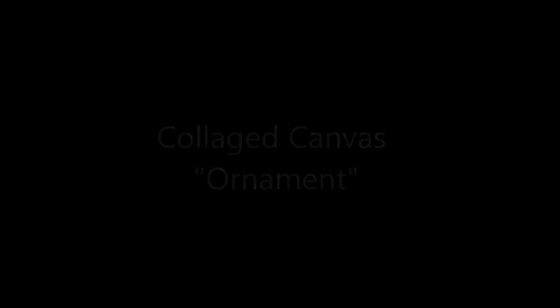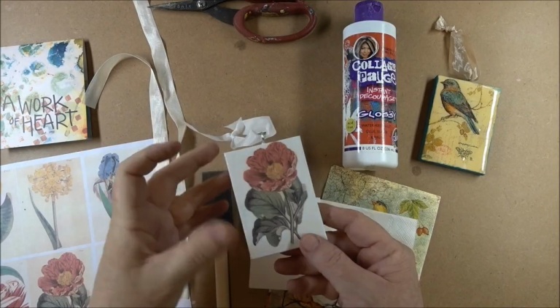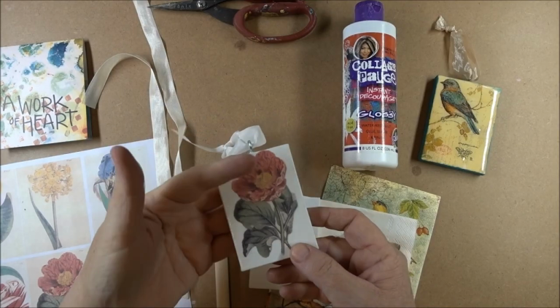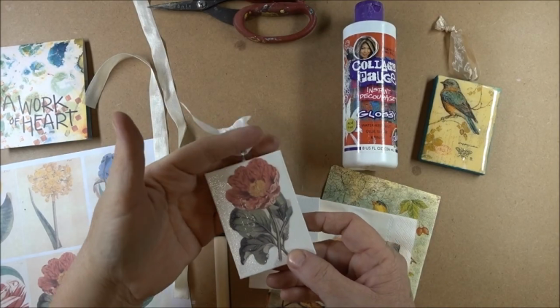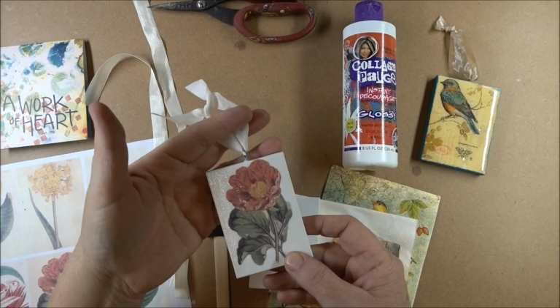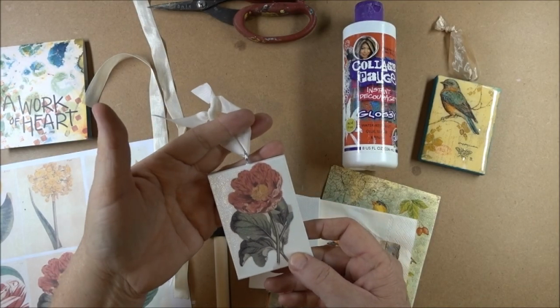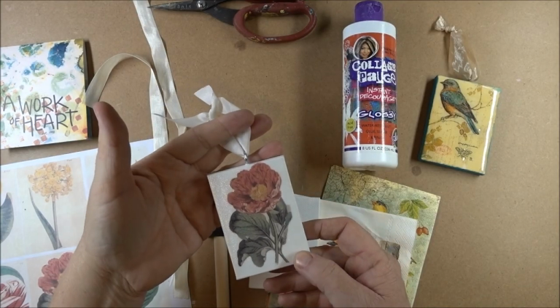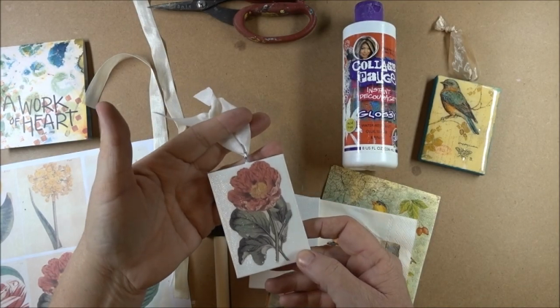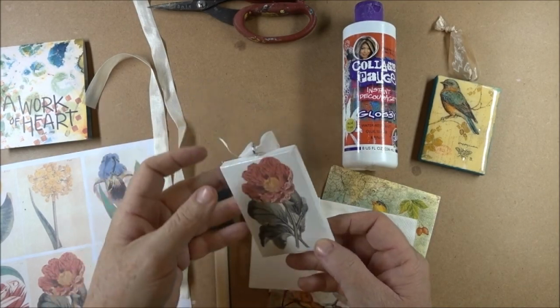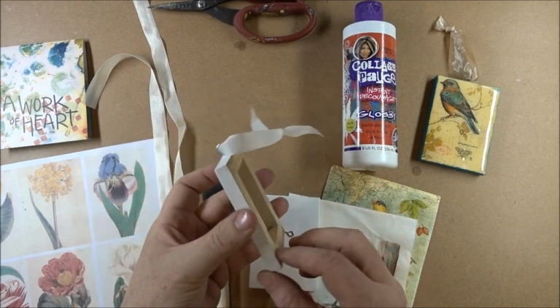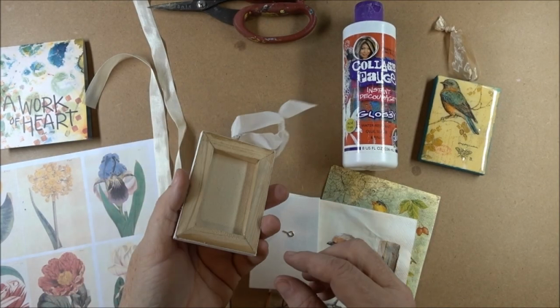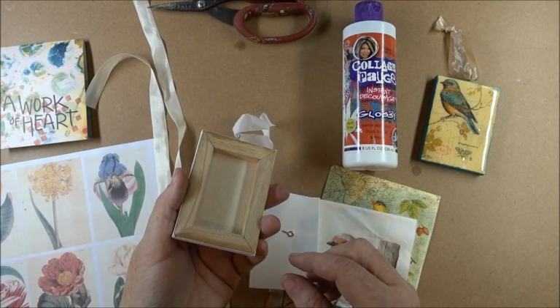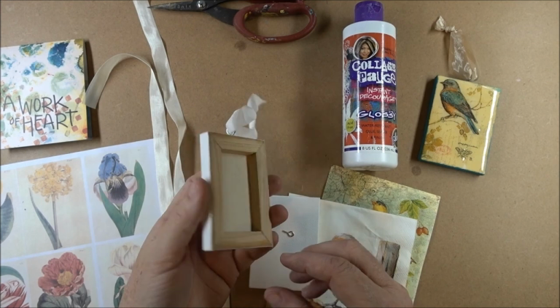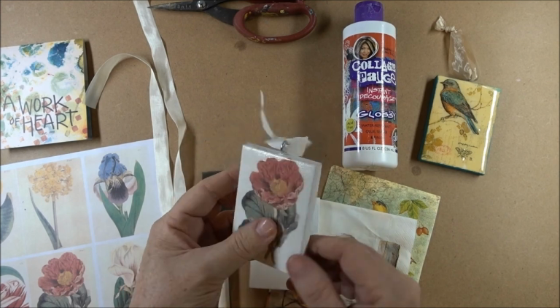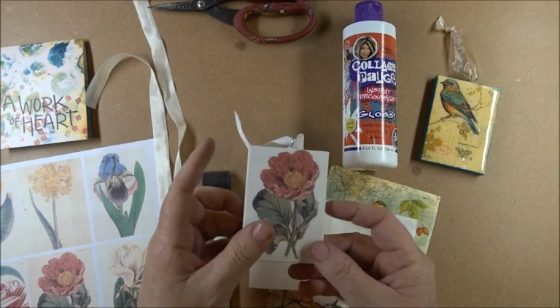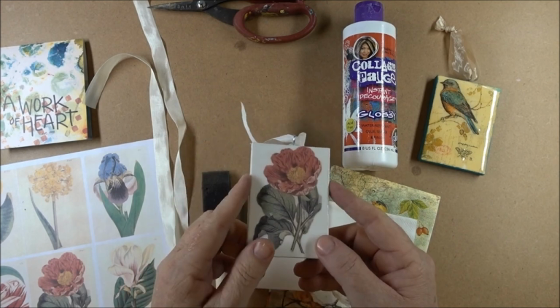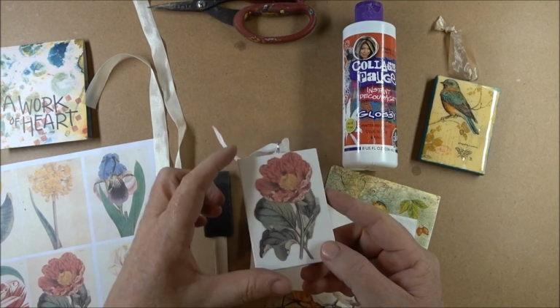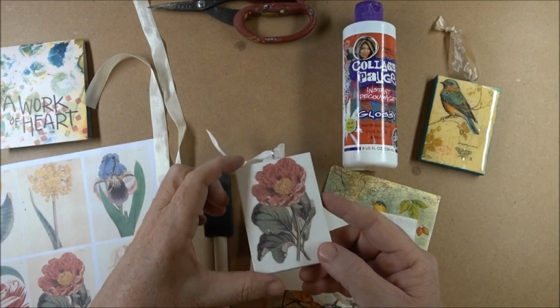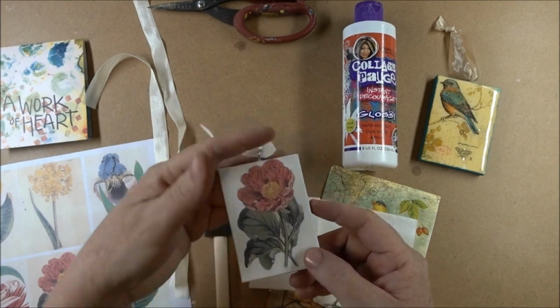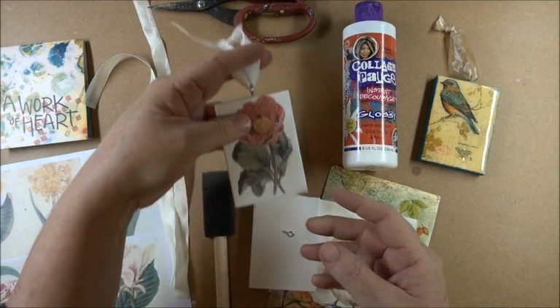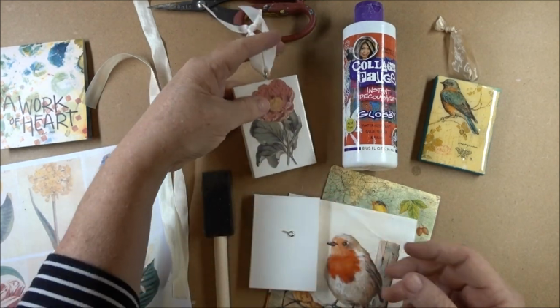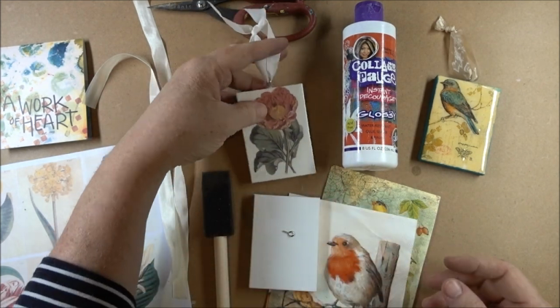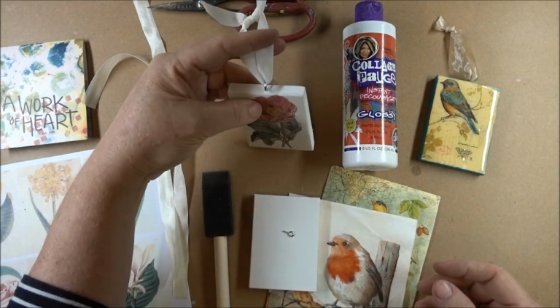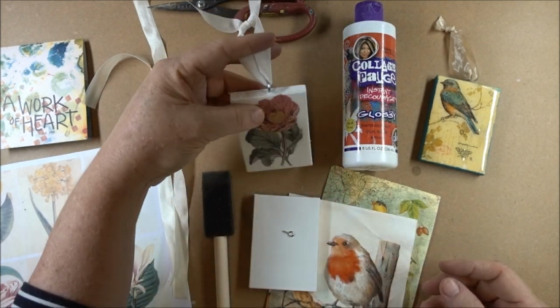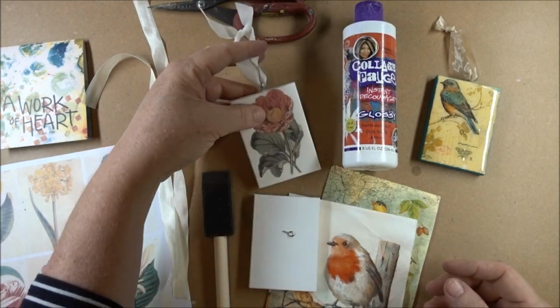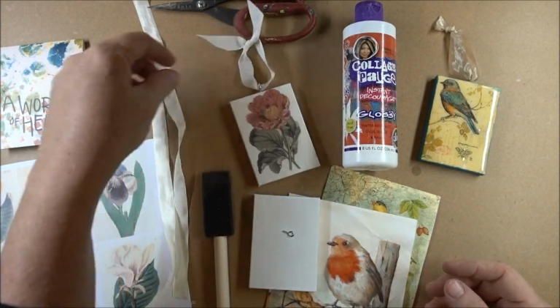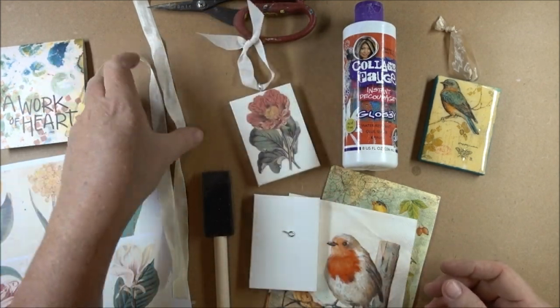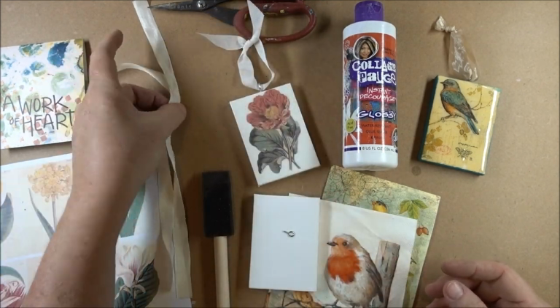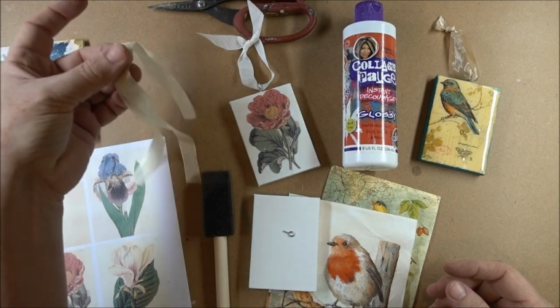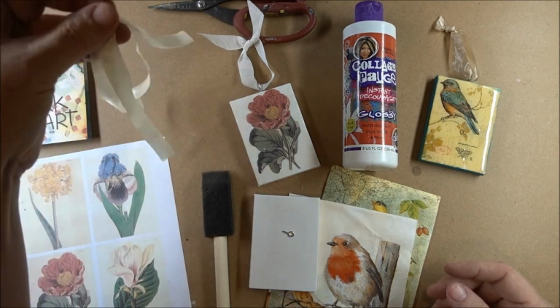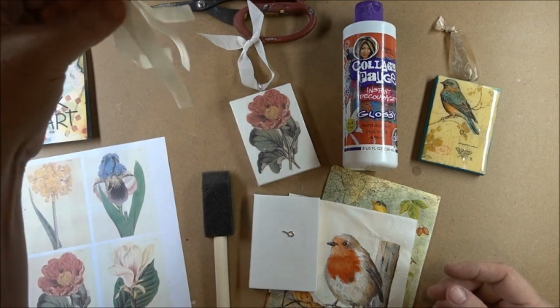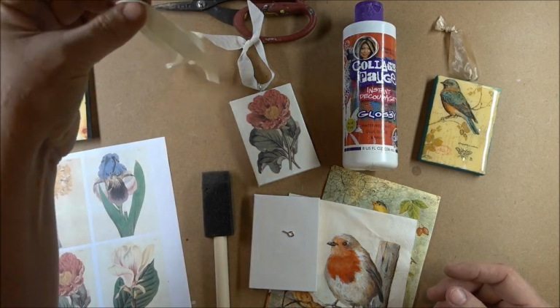We're making this collaged ornament that's on a mini canvas. This is 2½ by 3½ inches tall. There's an eye screw in the top, and it's tied with some seam binding.